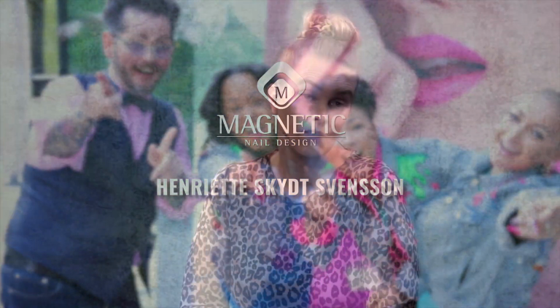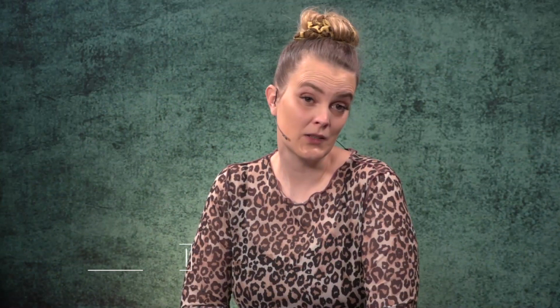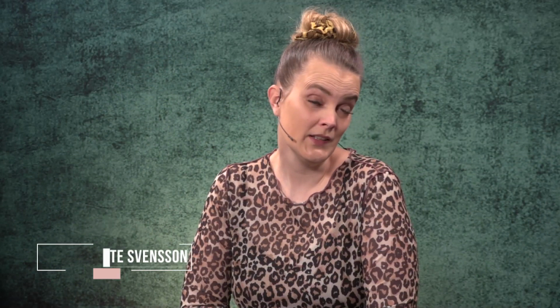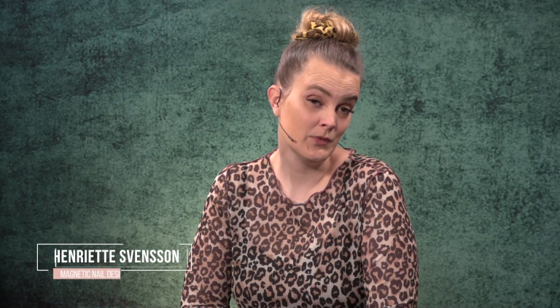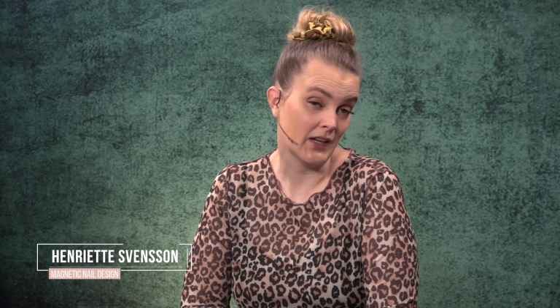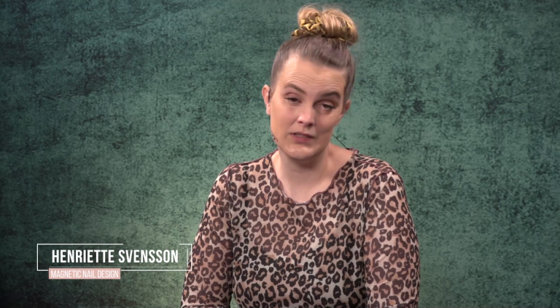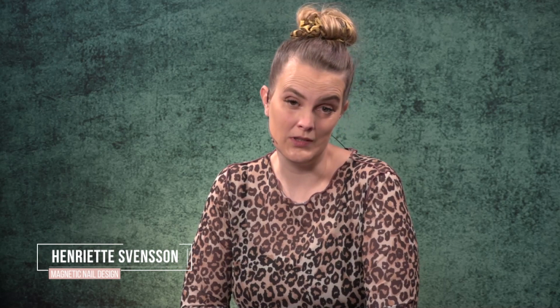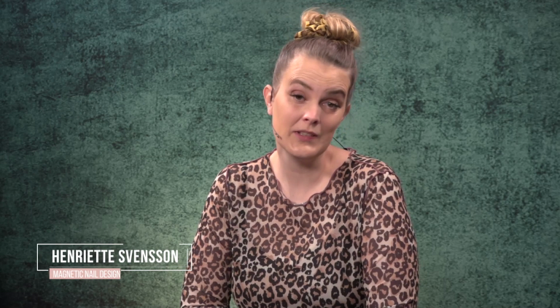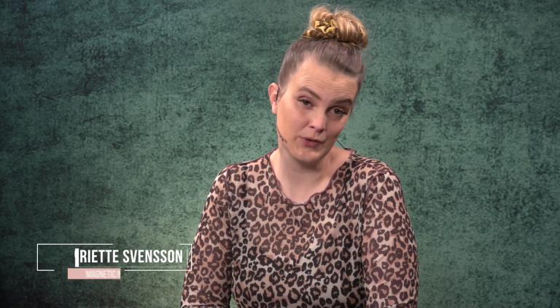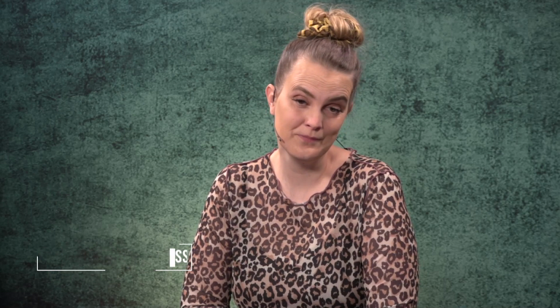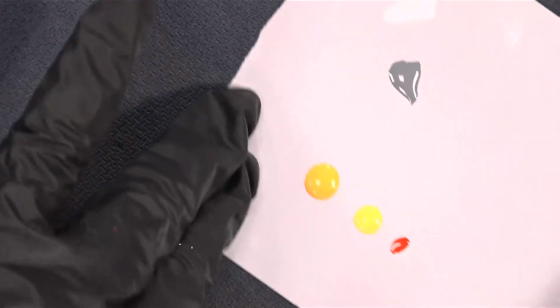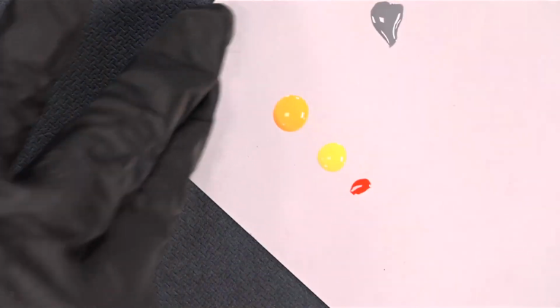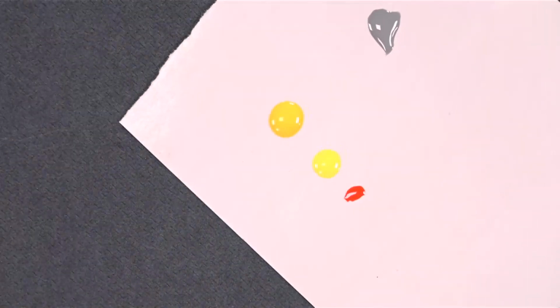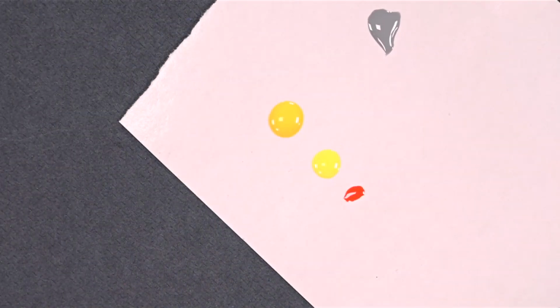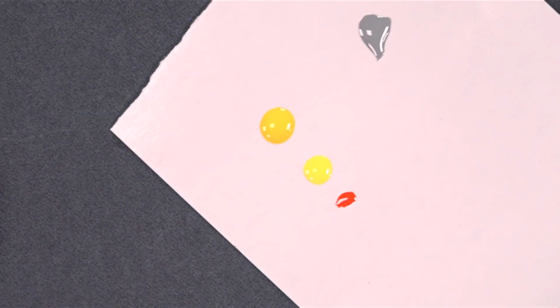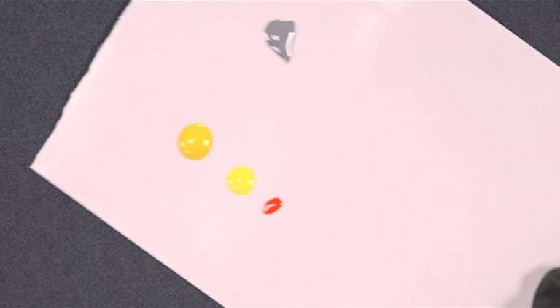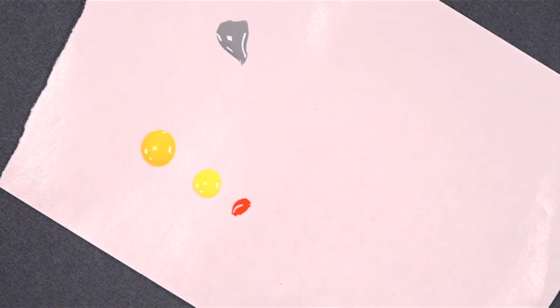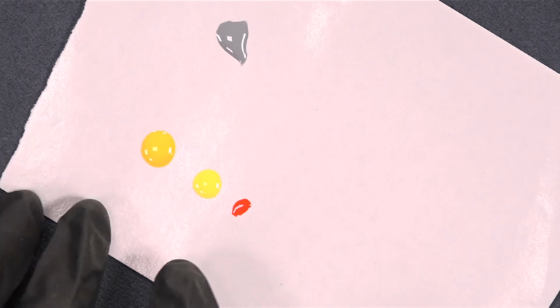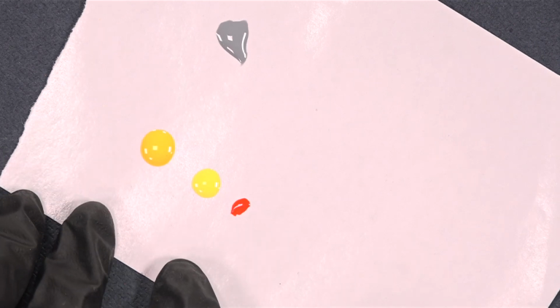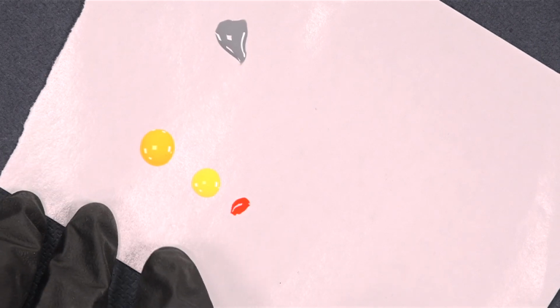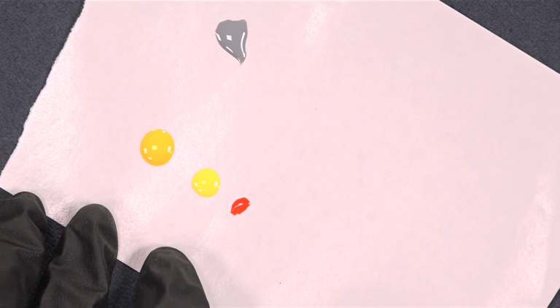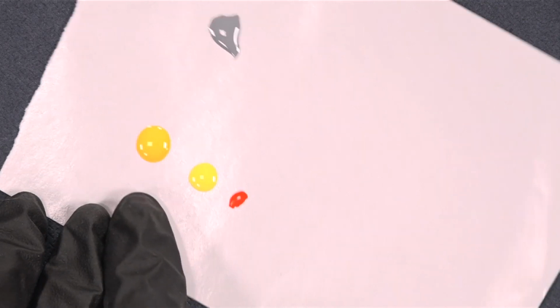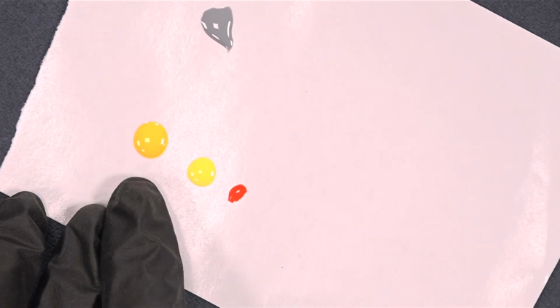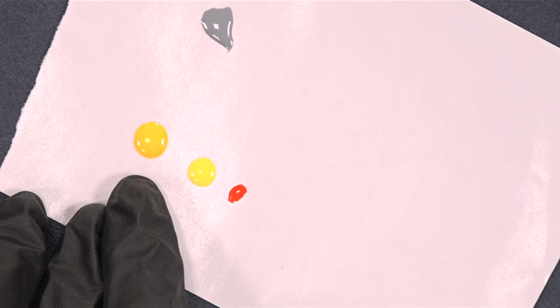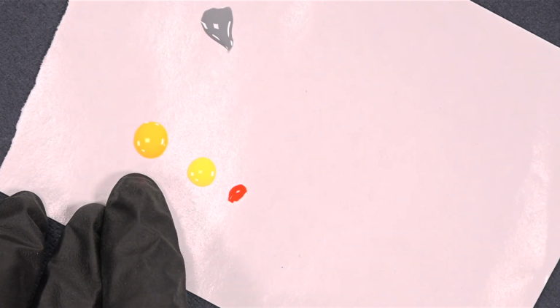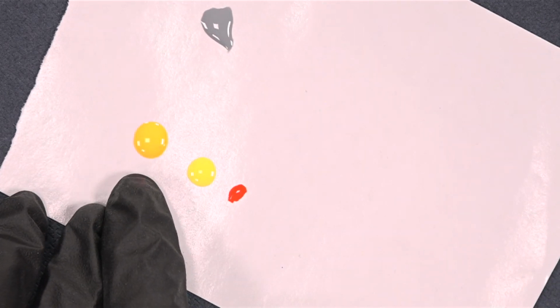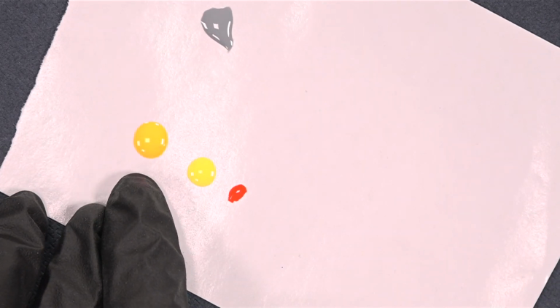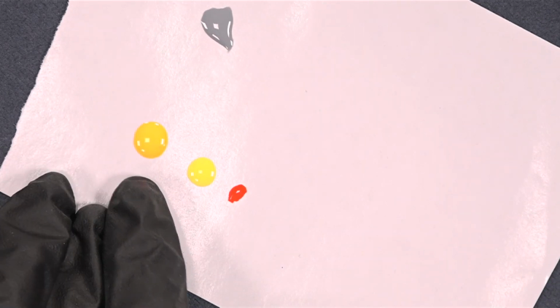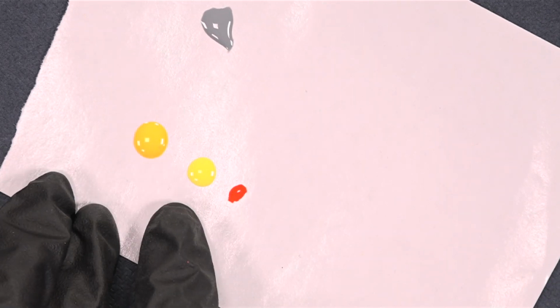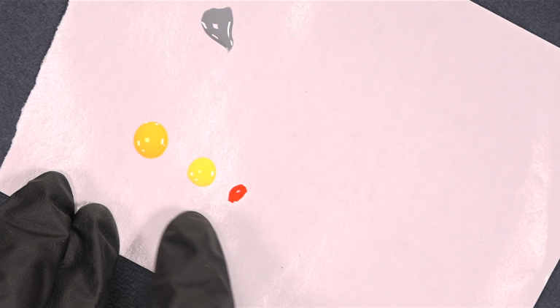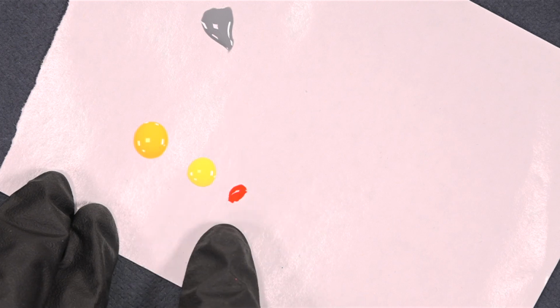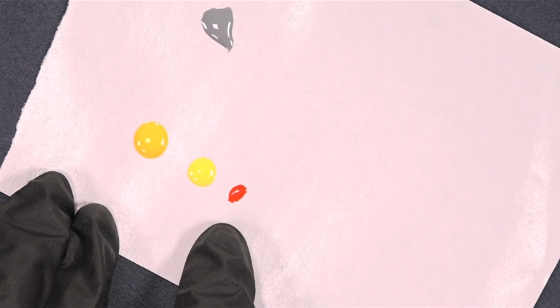This is a quite easy design with gel polish. Let me show you. I have made a paper palette ready with butterscotch, lemon, and burning orange.